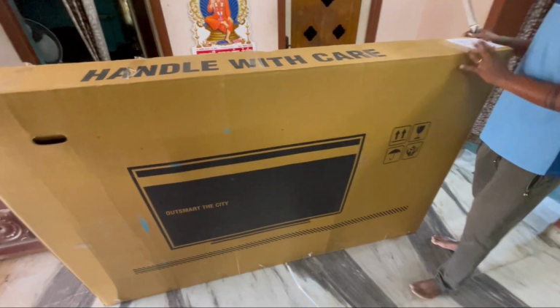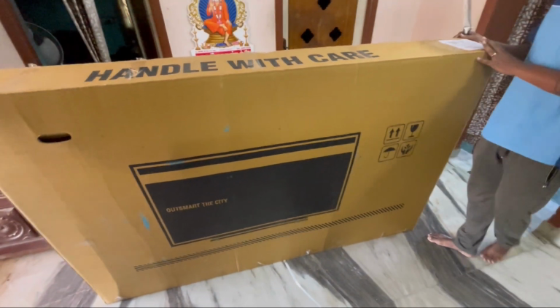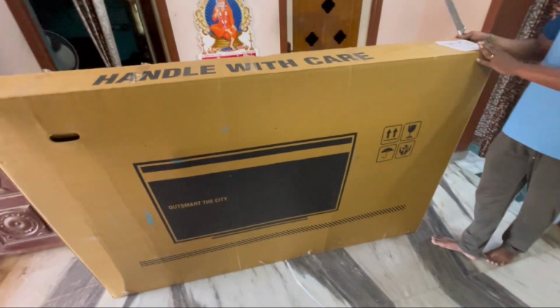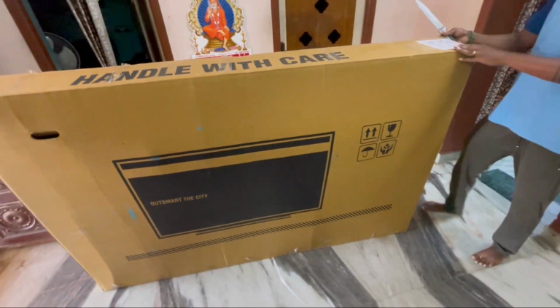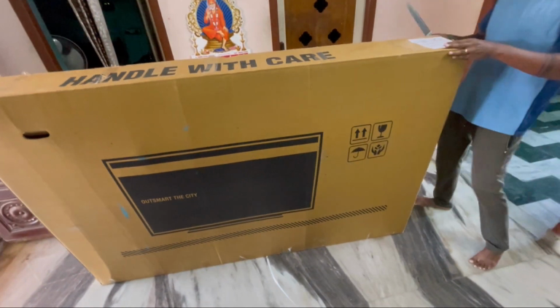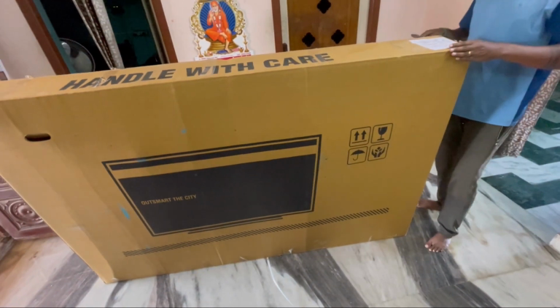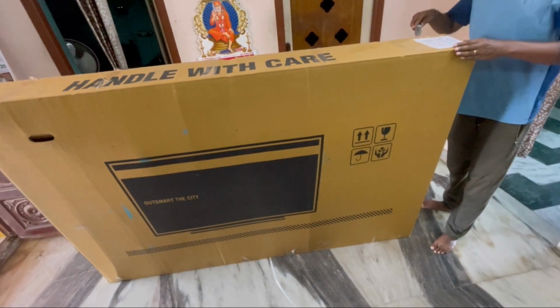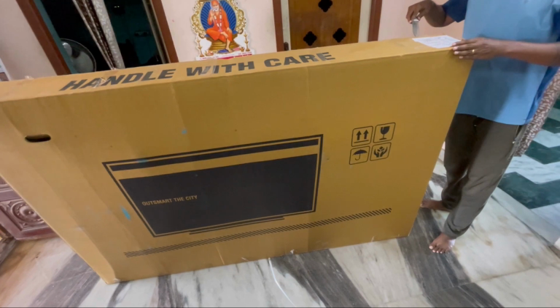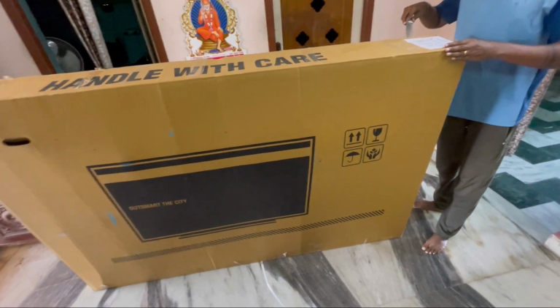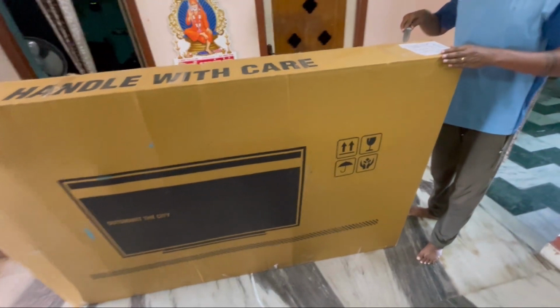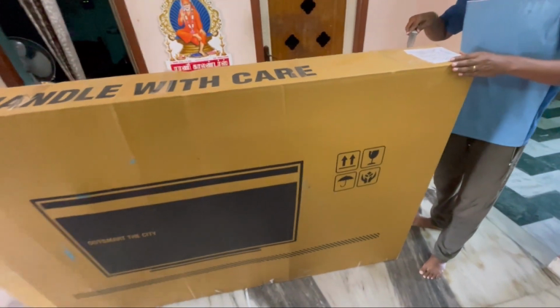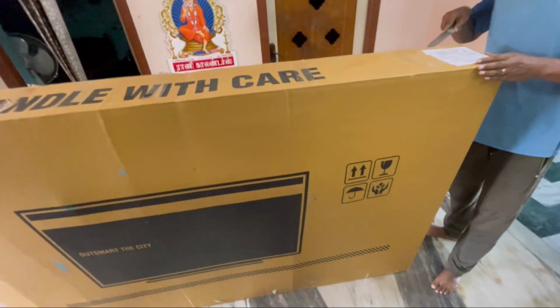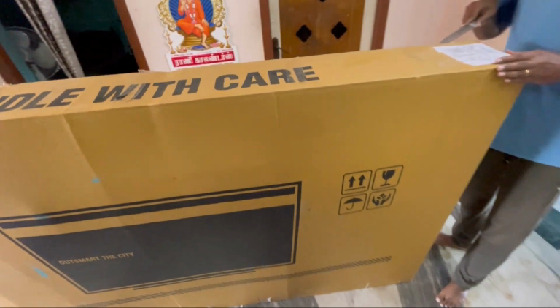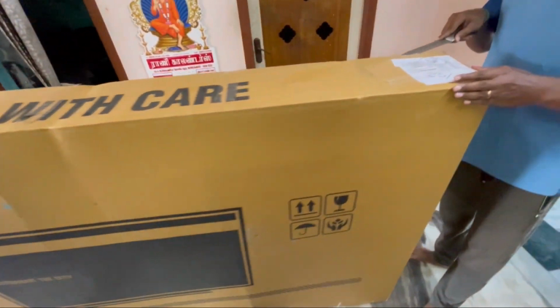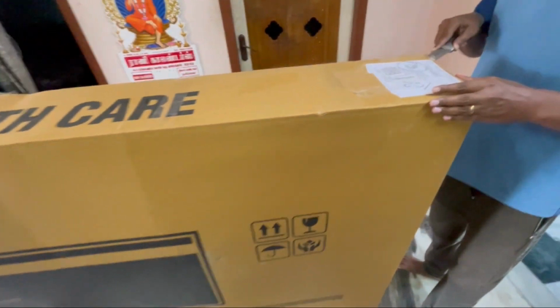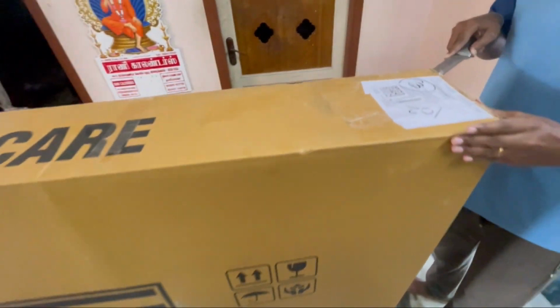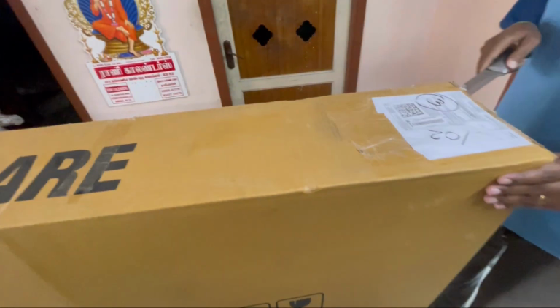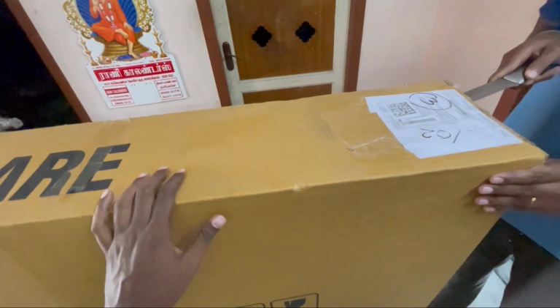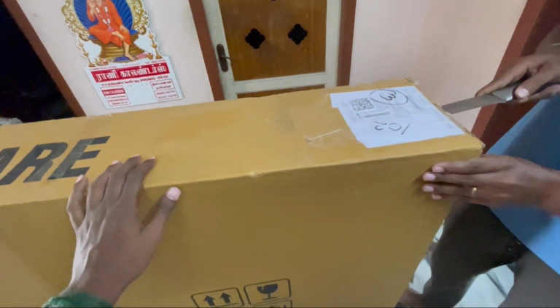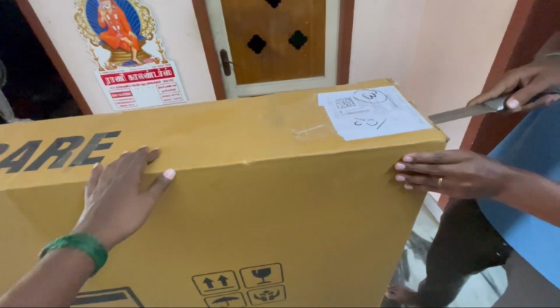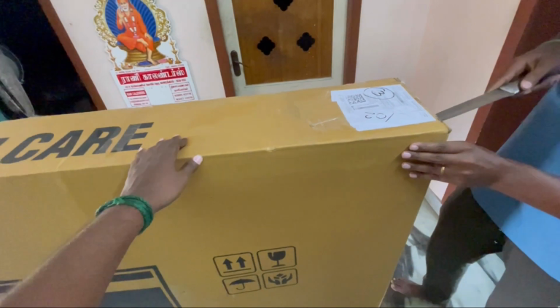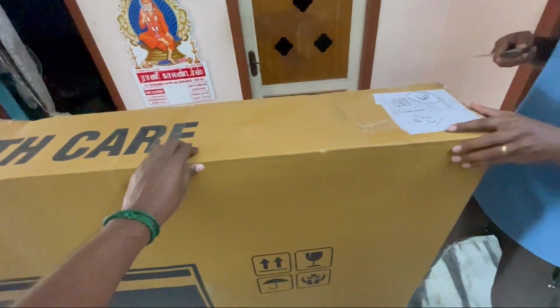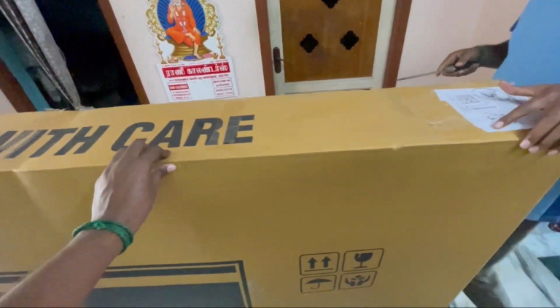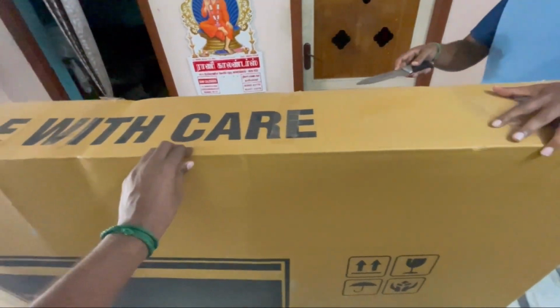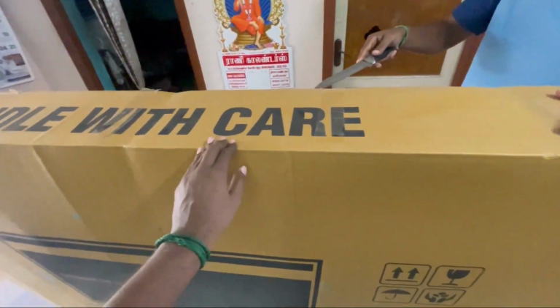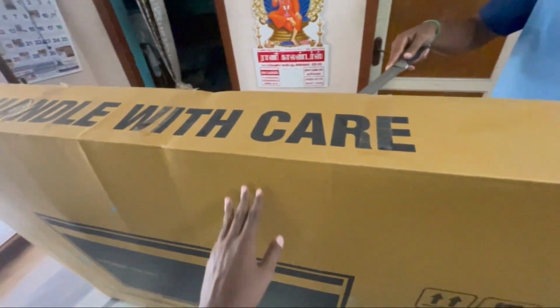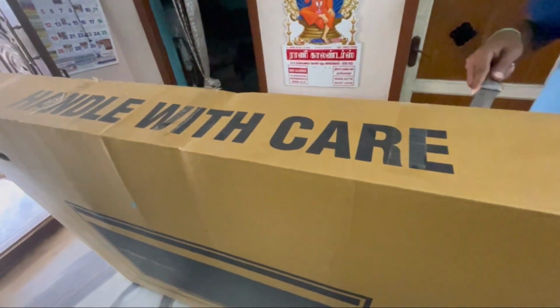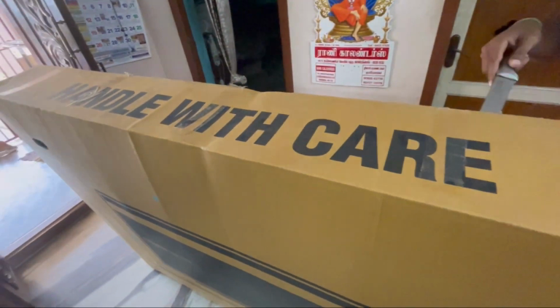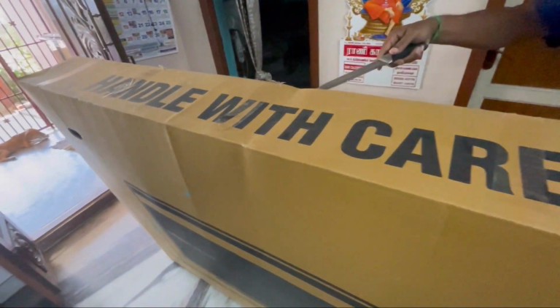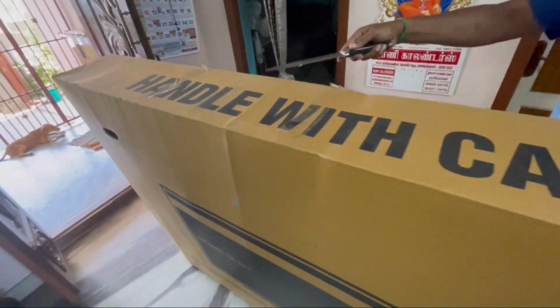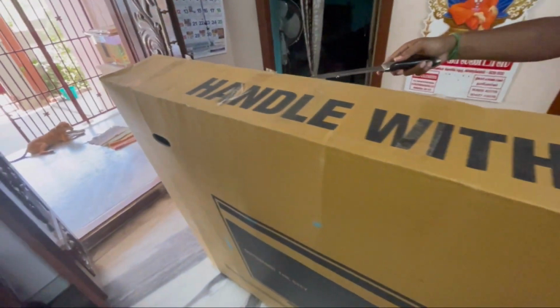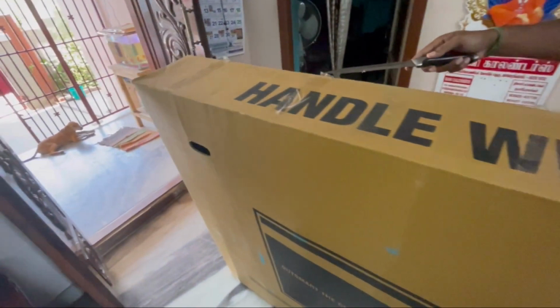We are going to order from Flipkart. We are going to get the package and fit it. Kradiac is an Indian brand. The price on Flipkart is ₹11,399. Let's see the unboxing video.